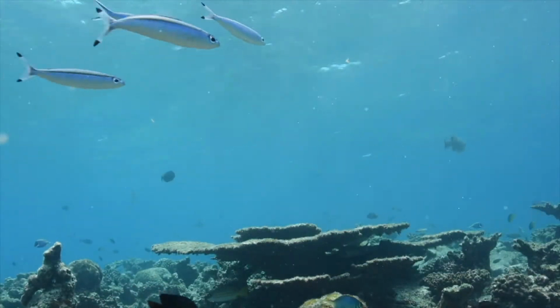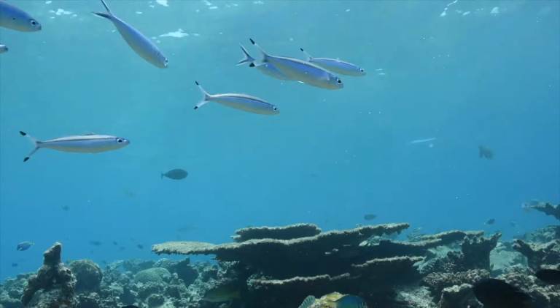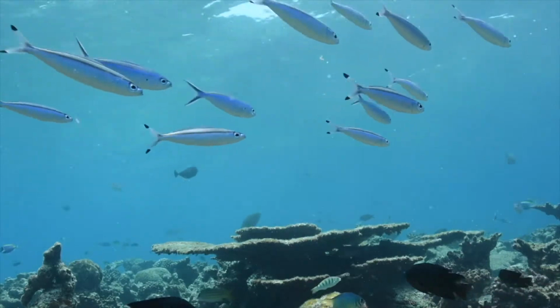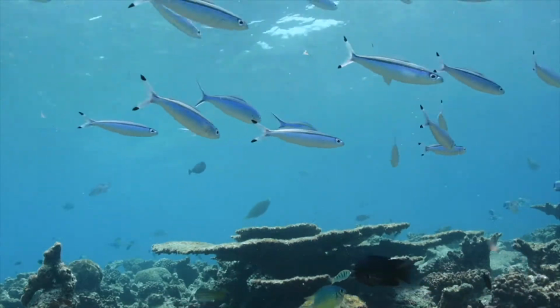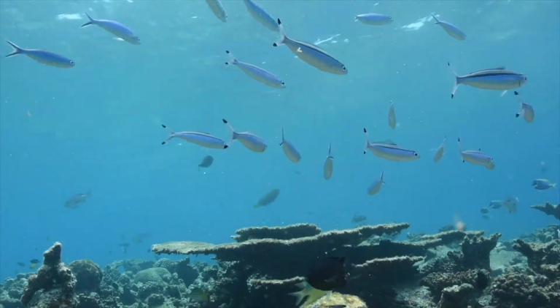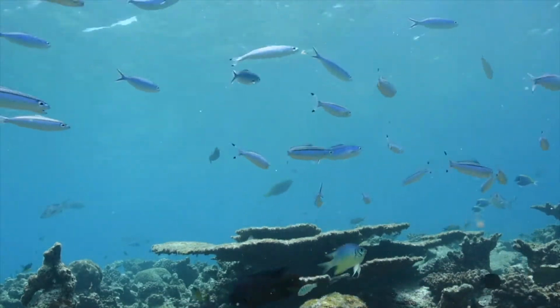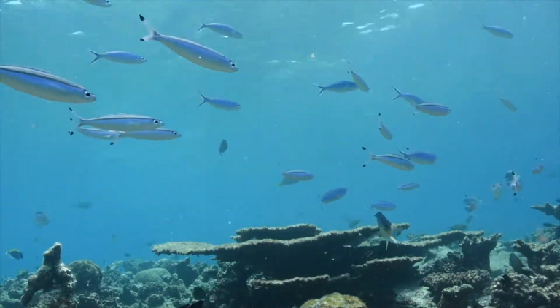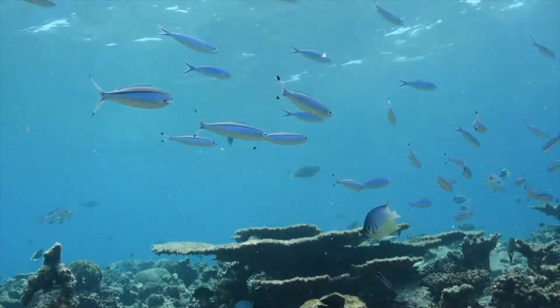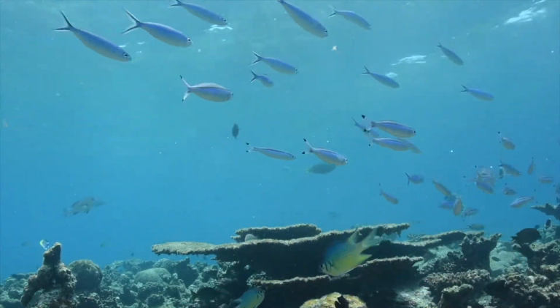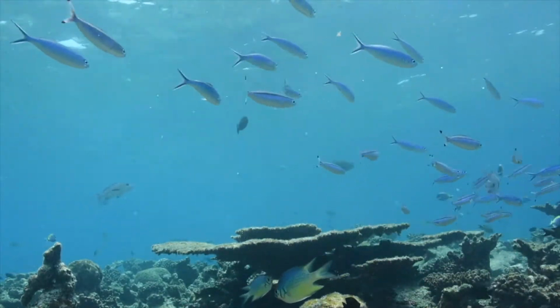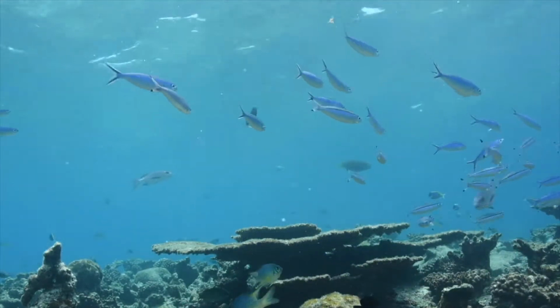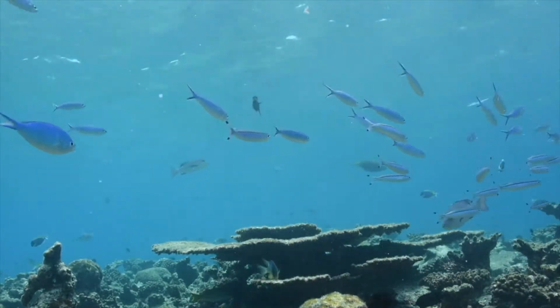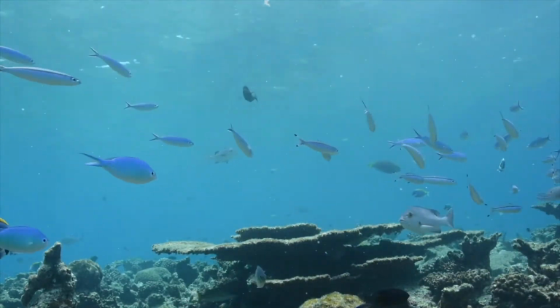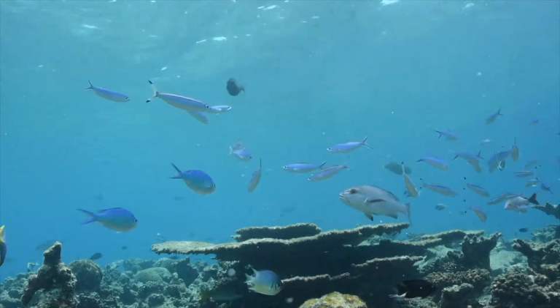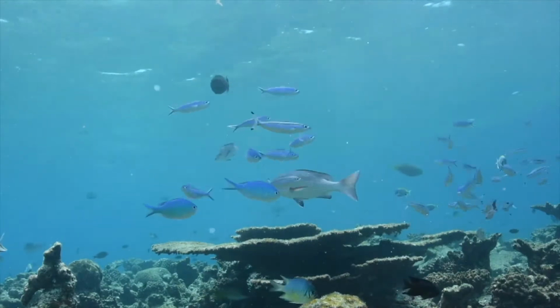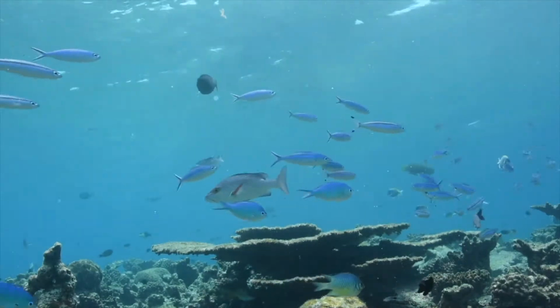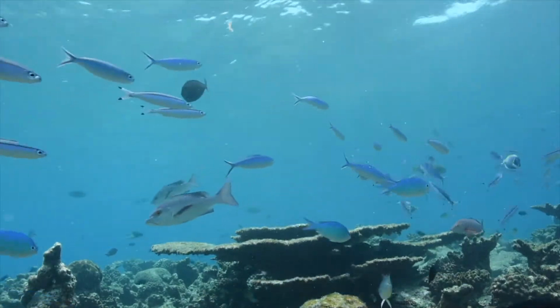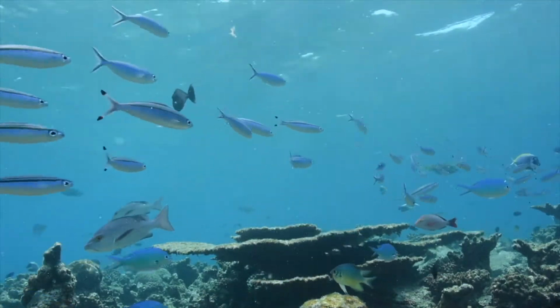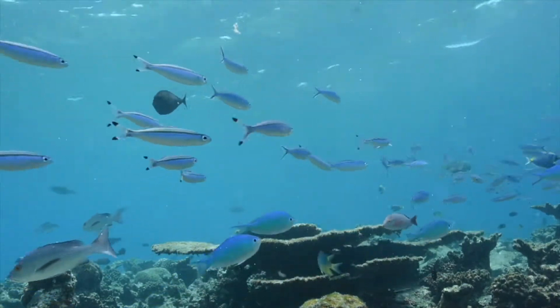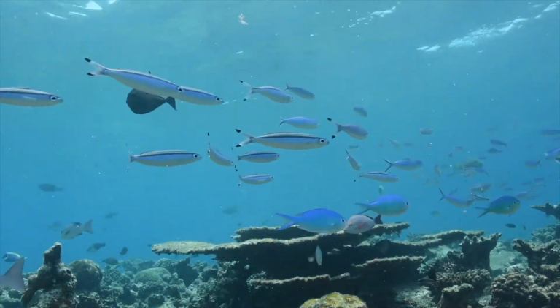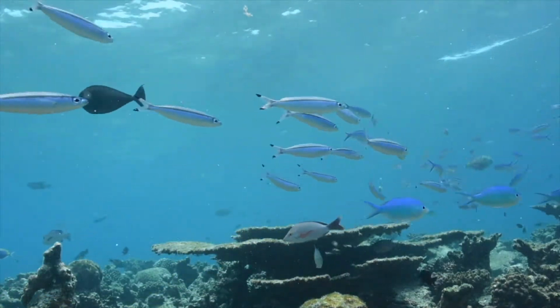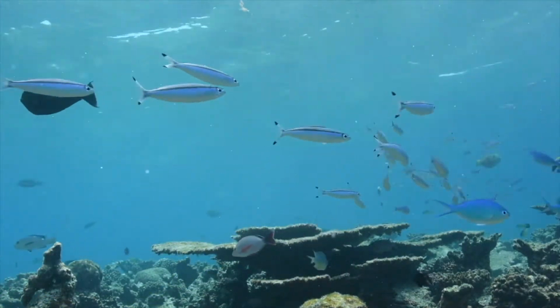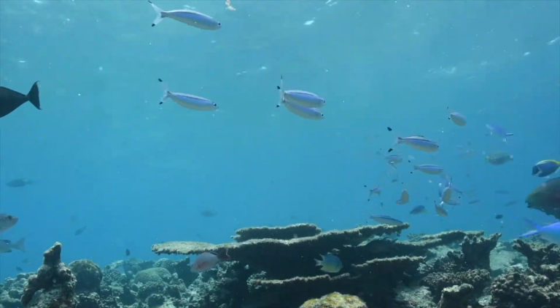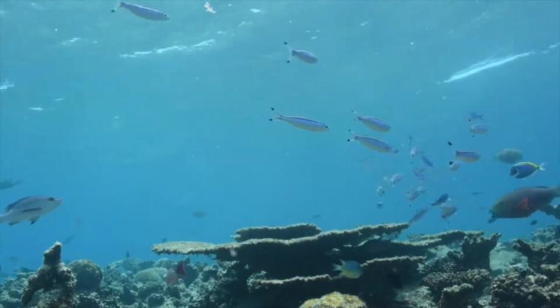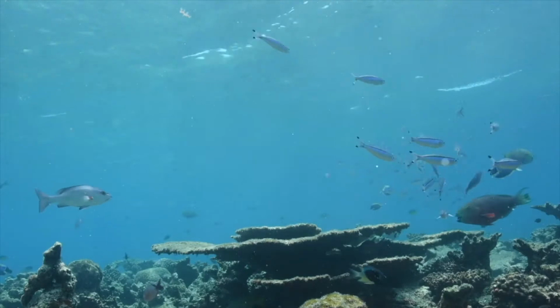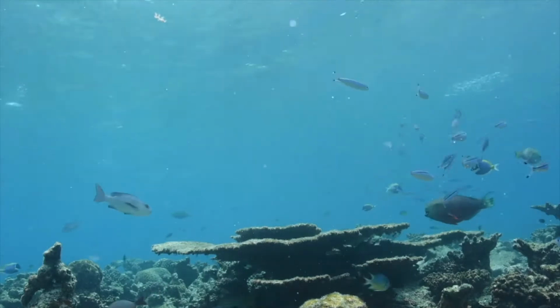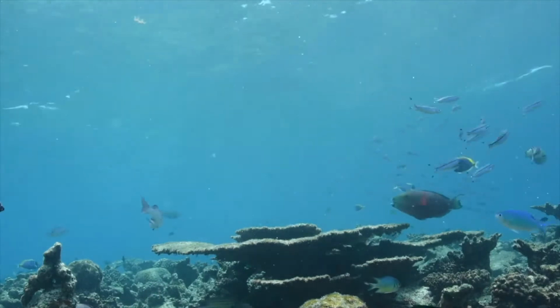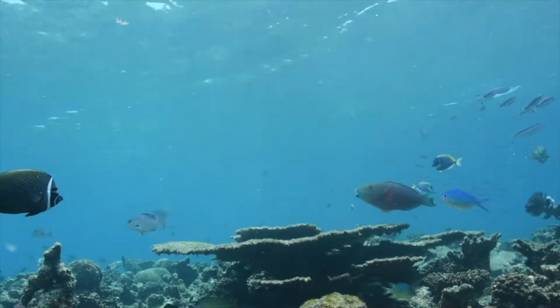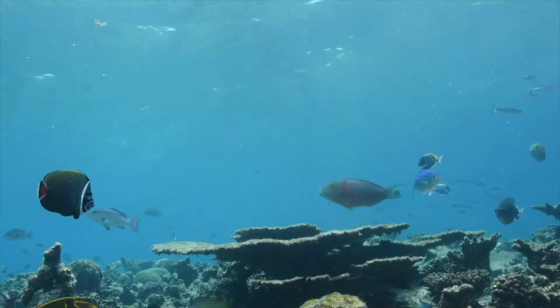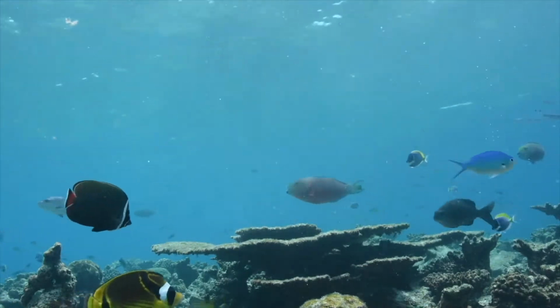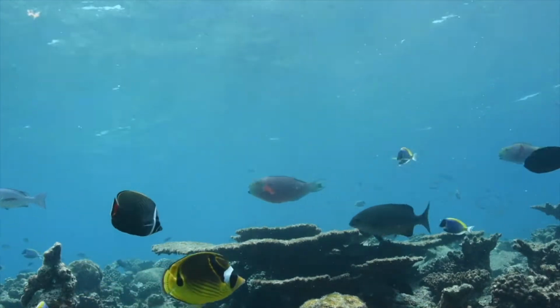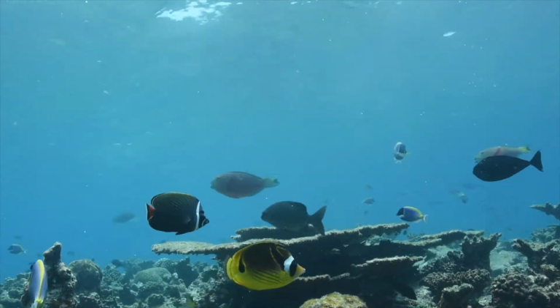Despite occupying less than 0.1% of the world's ocean surface, coral reefs are a hotspot of biodiversity, hosting over 25% of marine species worldwide and providing invaluable services to humankind.